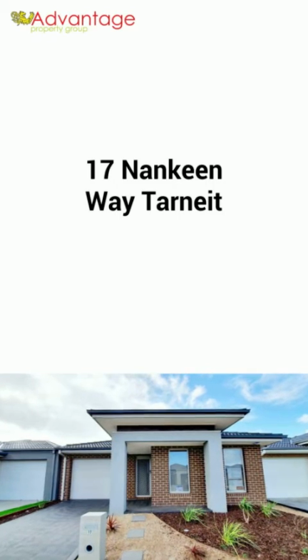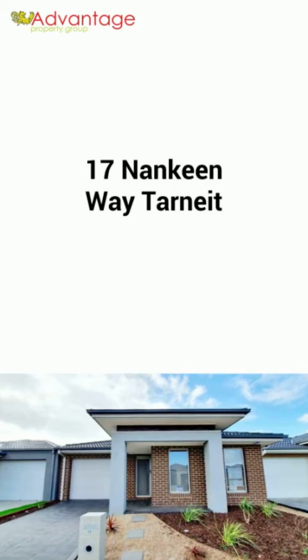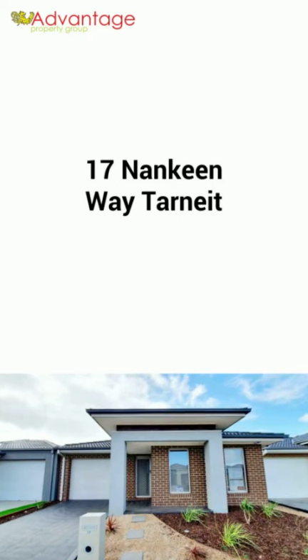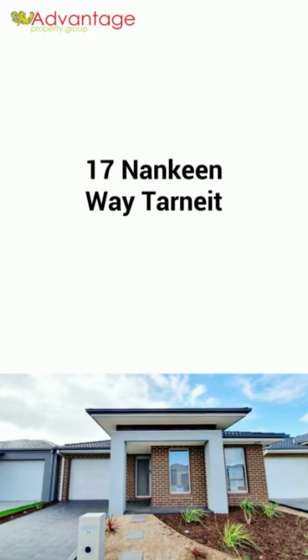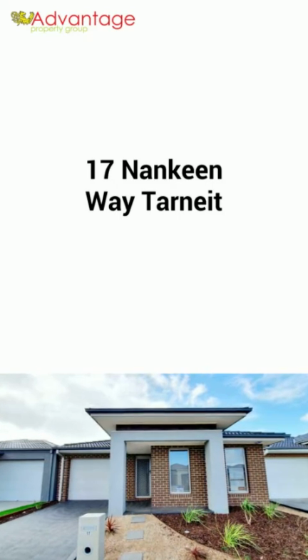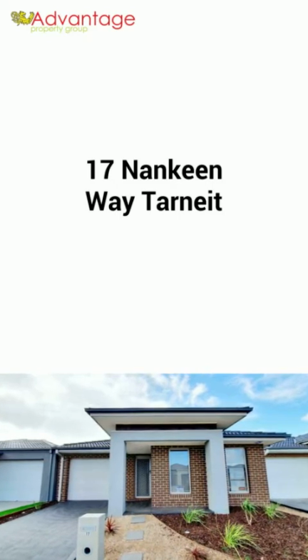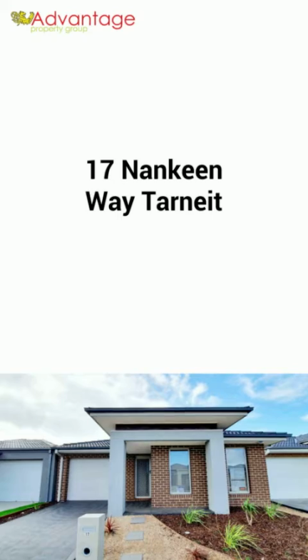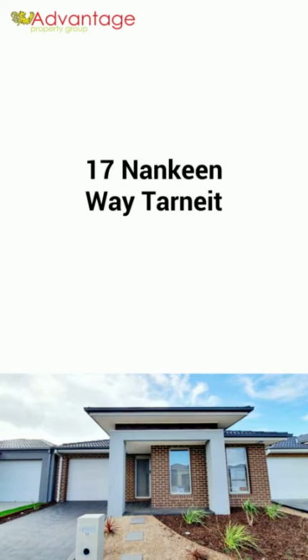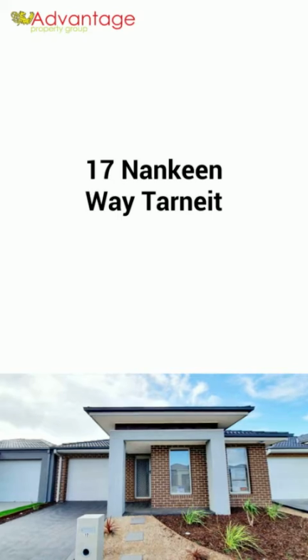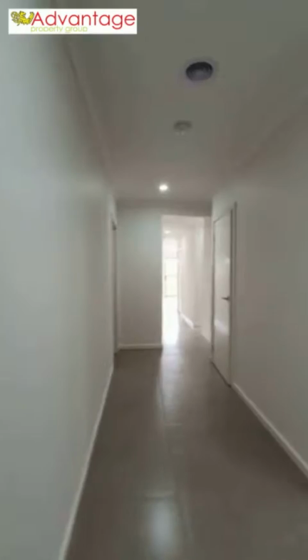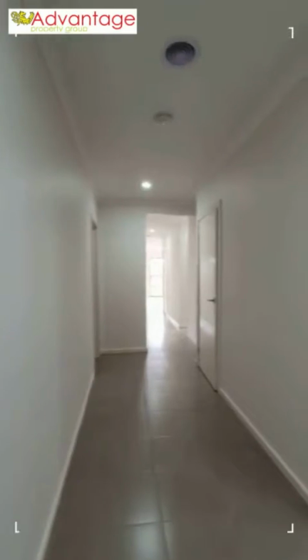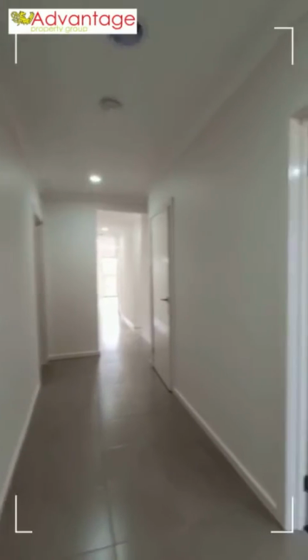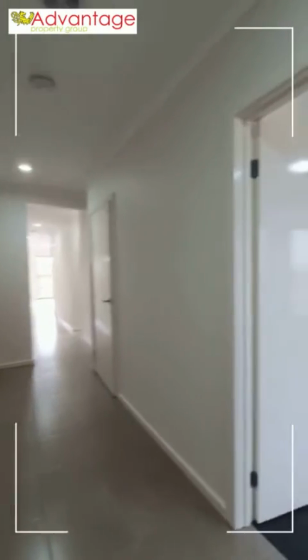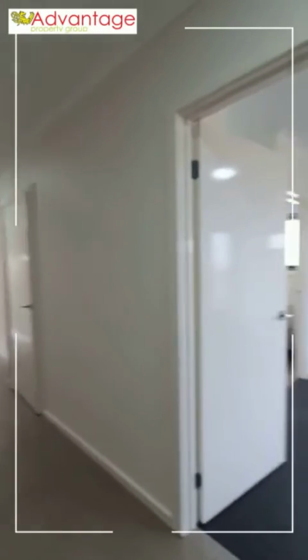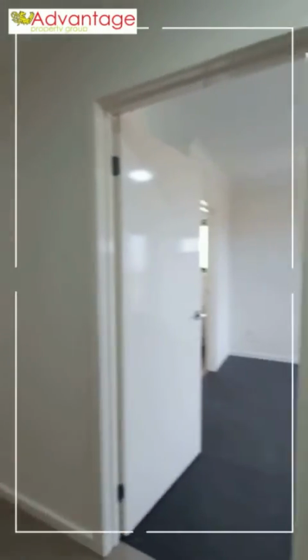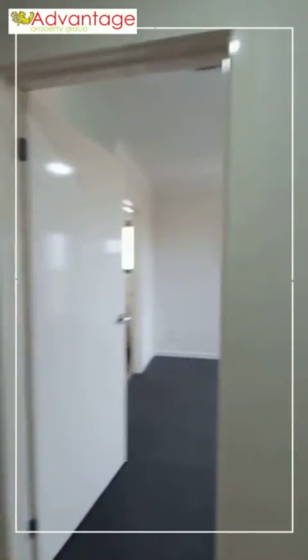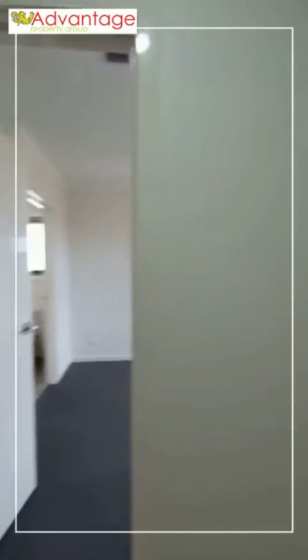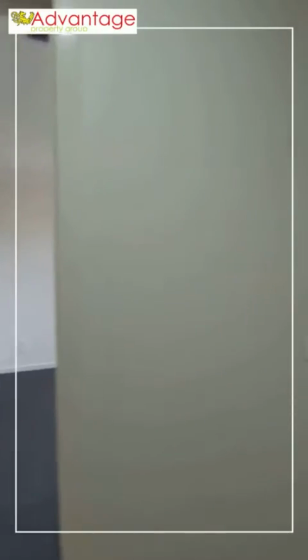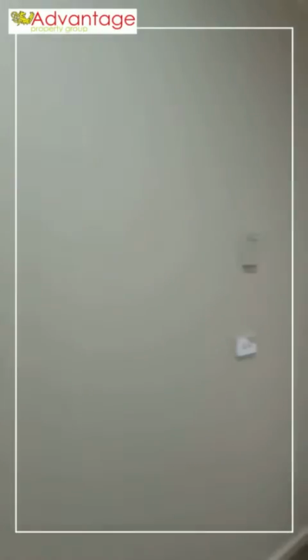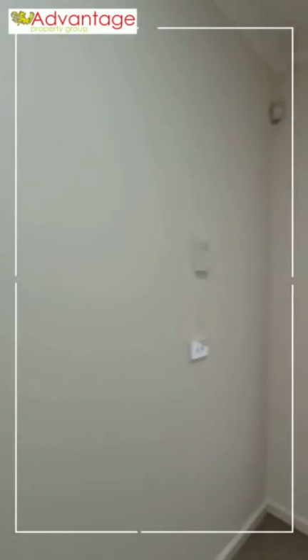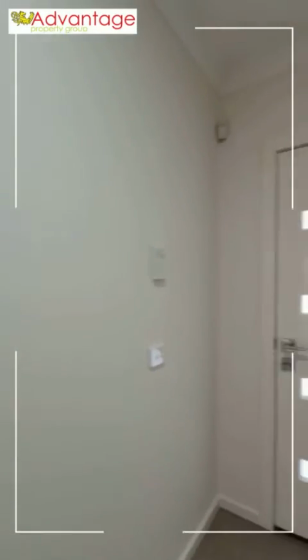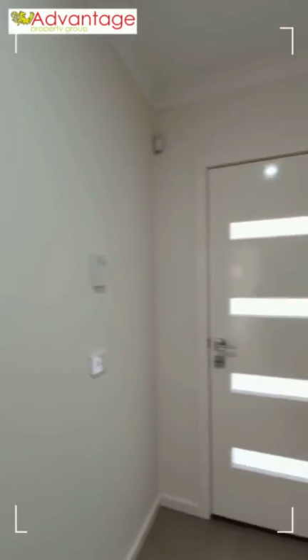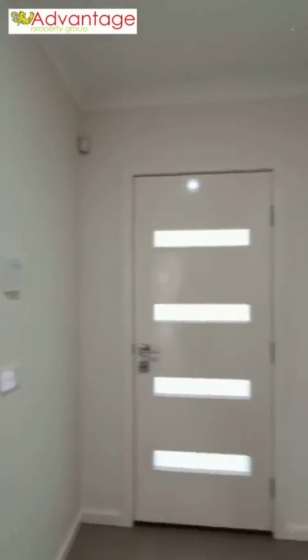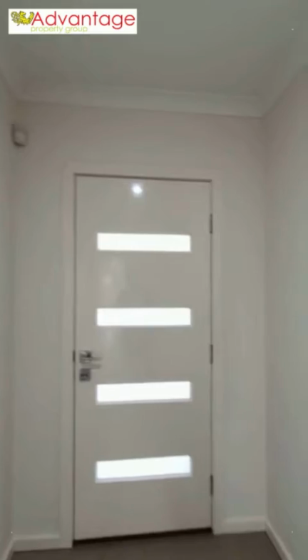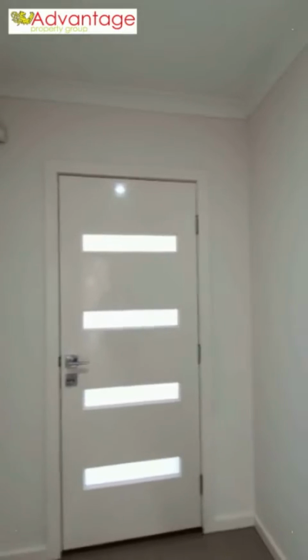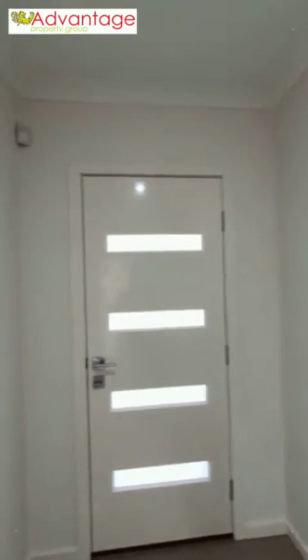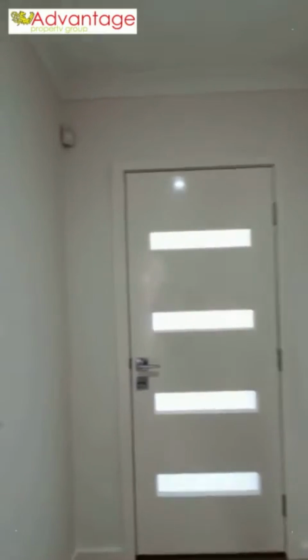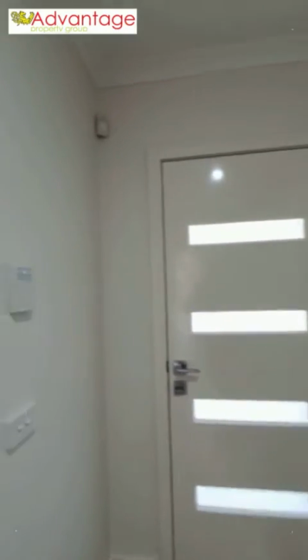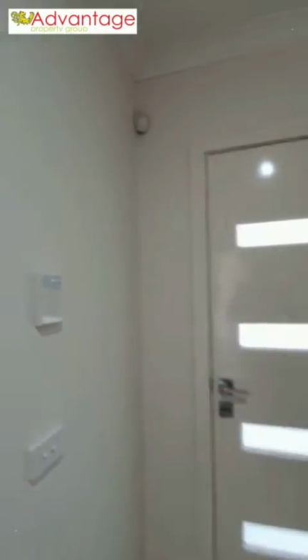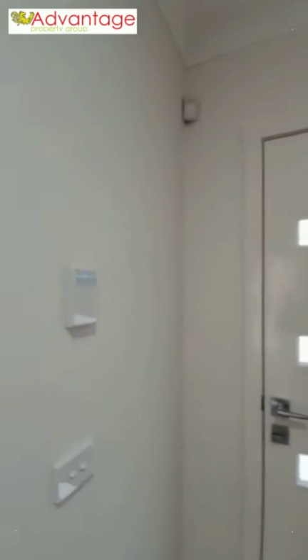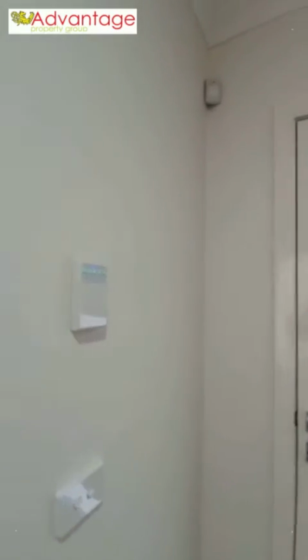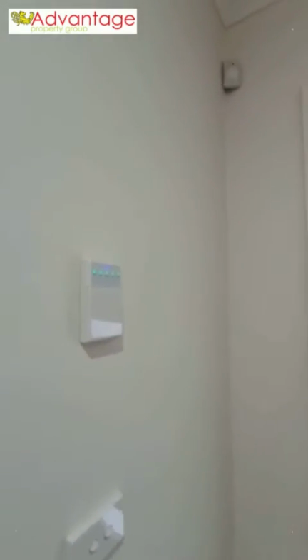Thank you for joining me on the tour of the three bedroom home located in Wyndham Vale. This home is fitted with all the modern convenience features such as heating and cooling throughout, as well as an alarm system.